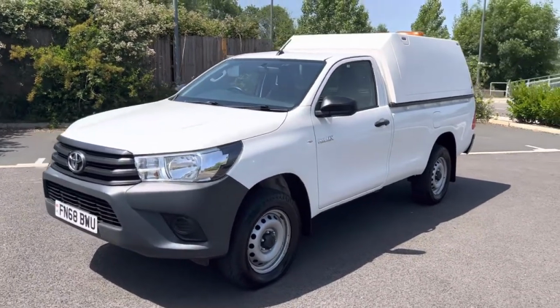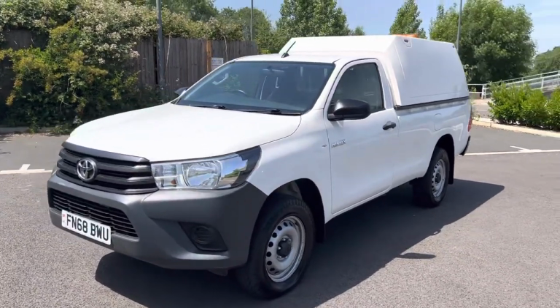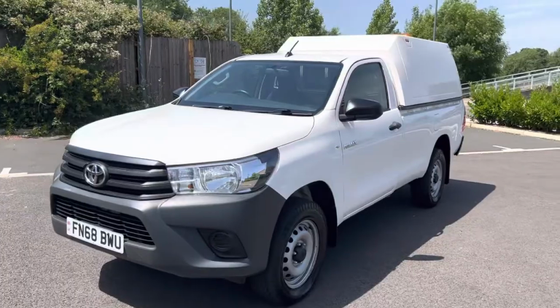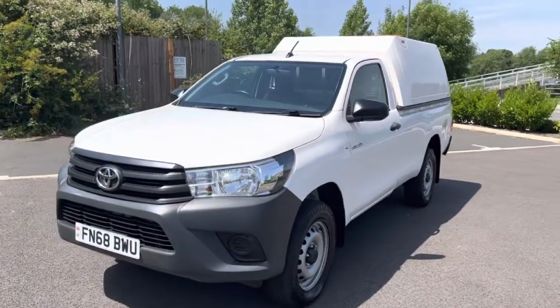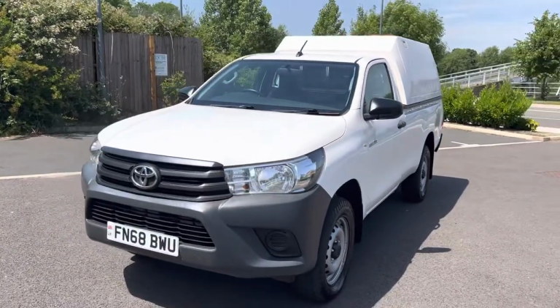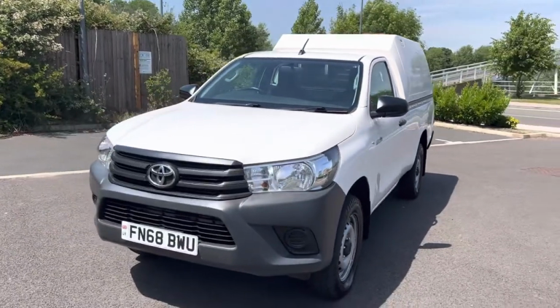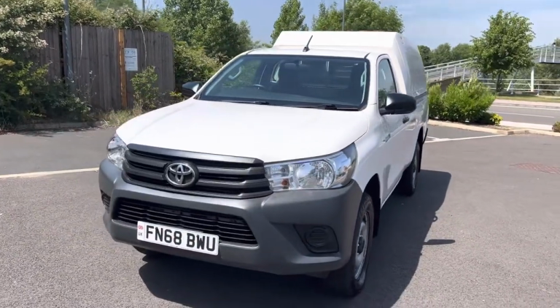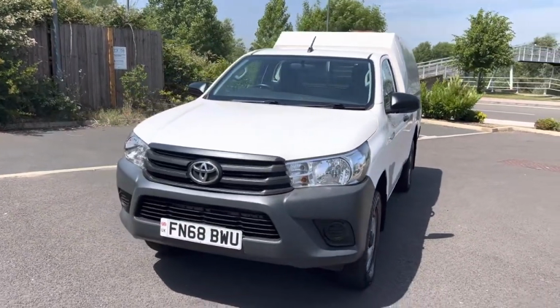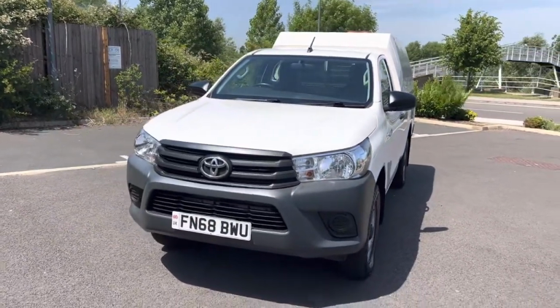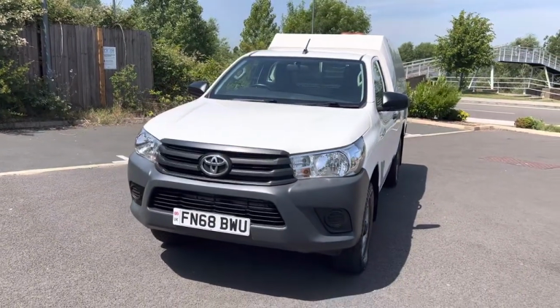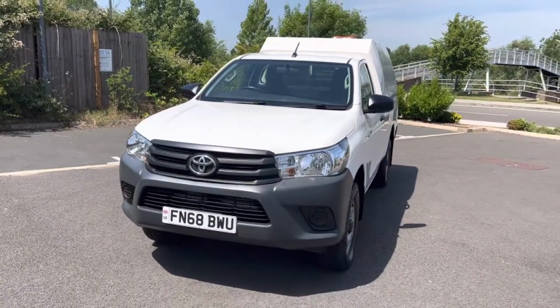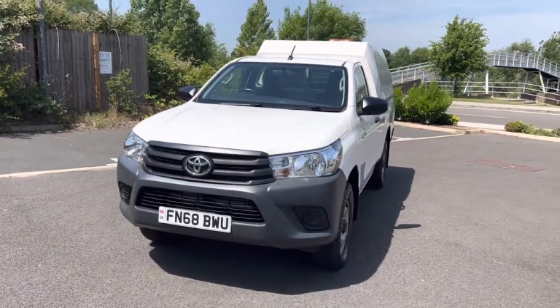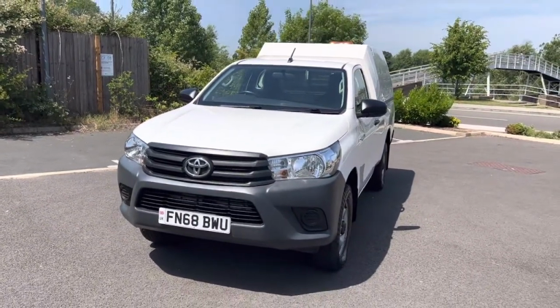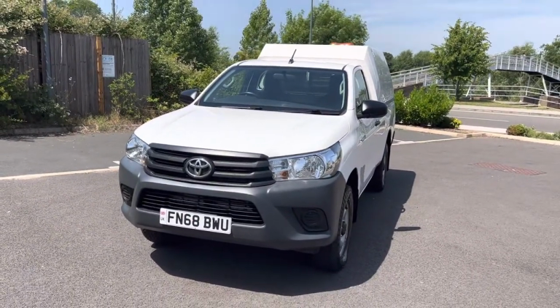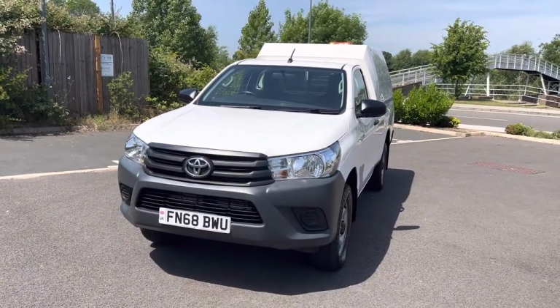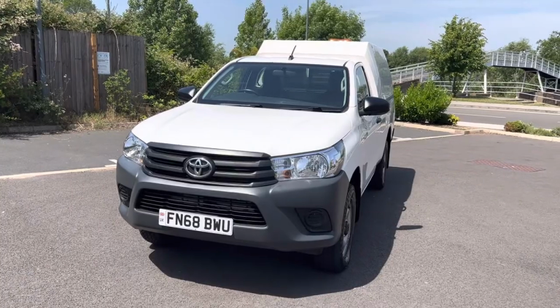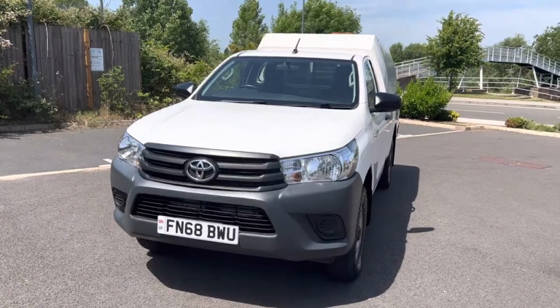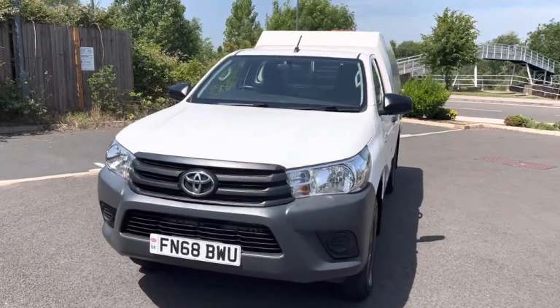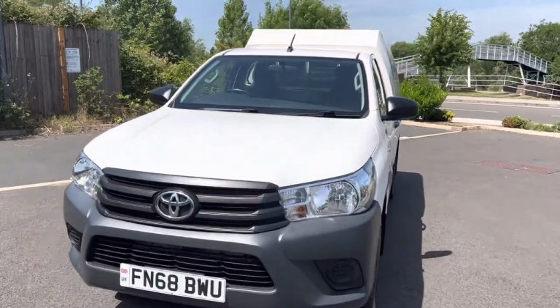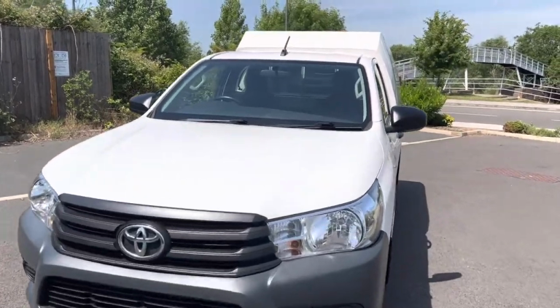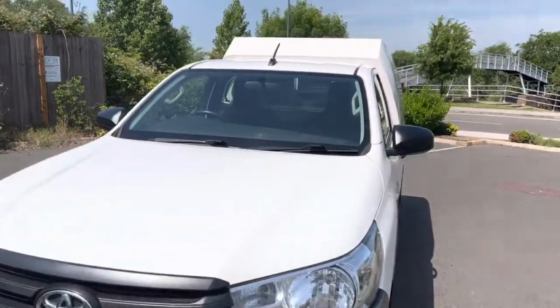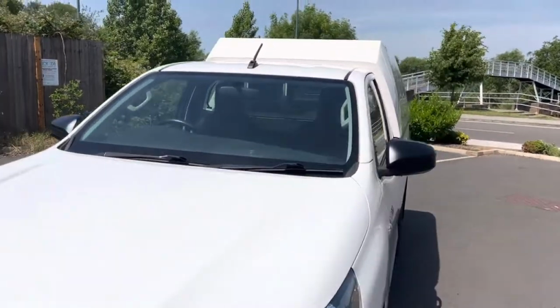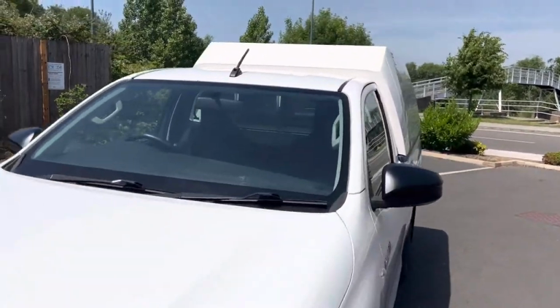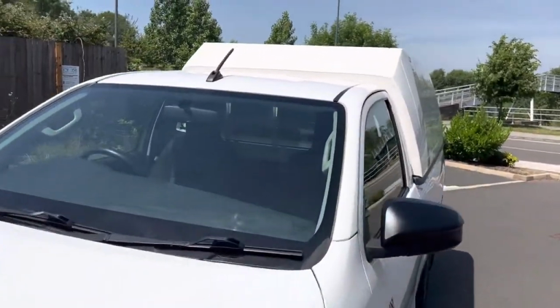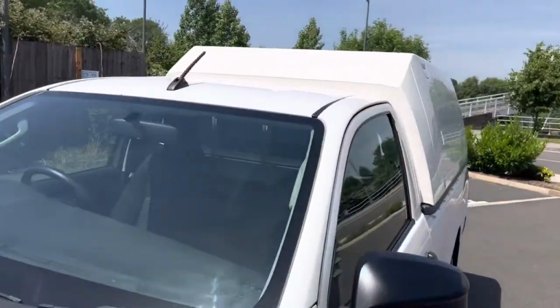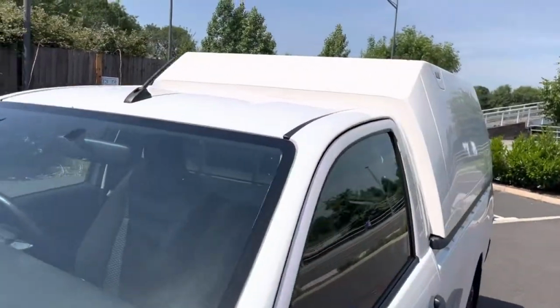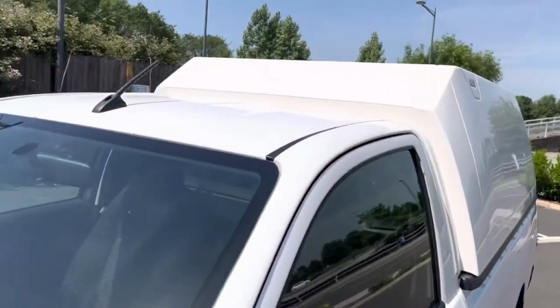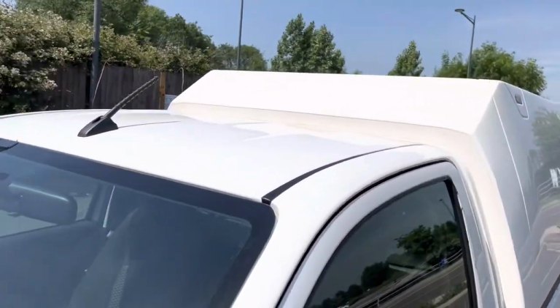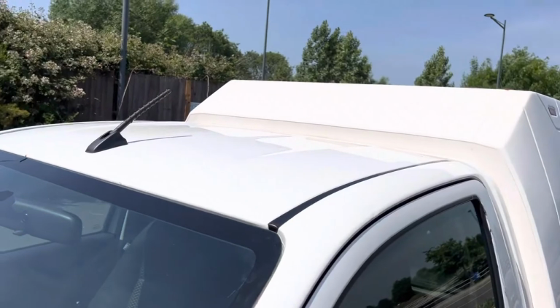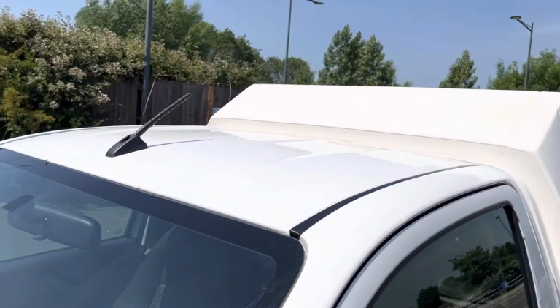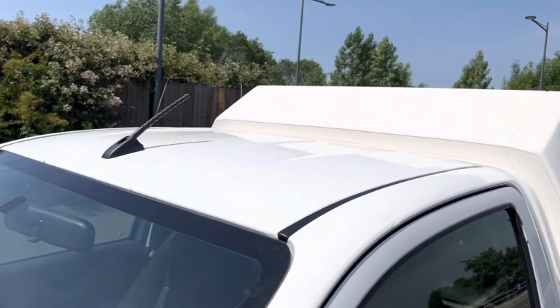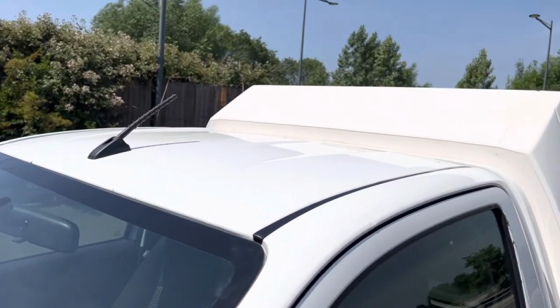It's got FM AM but it does have Bluetooth telephone and Bluetooth music. Now this vehicle is in great all-round condition. Obviously as you know the Hiluxes are either in good nick or they've been completely abused.